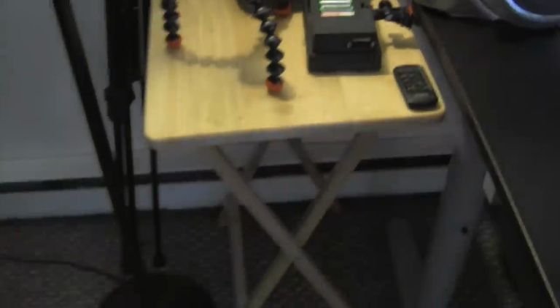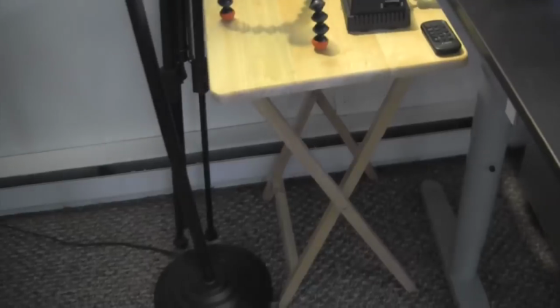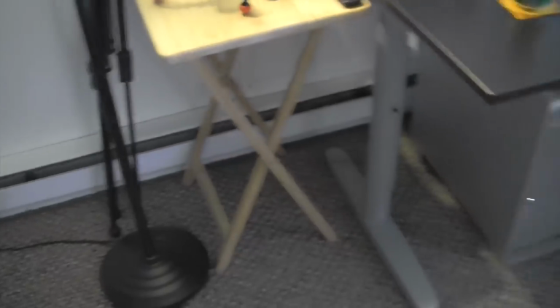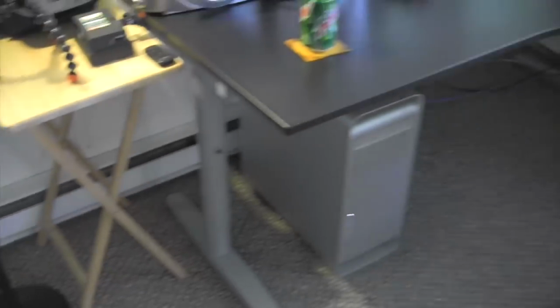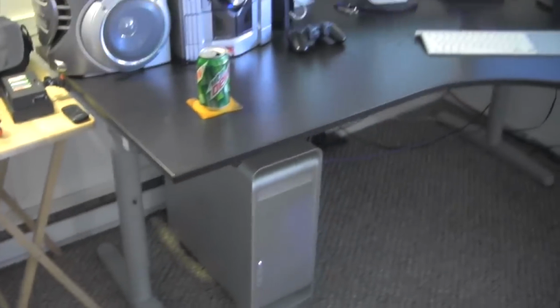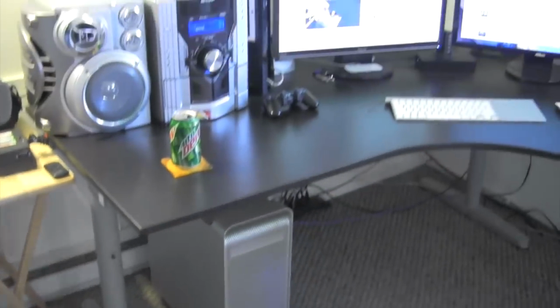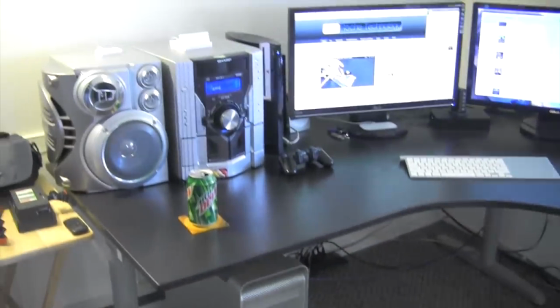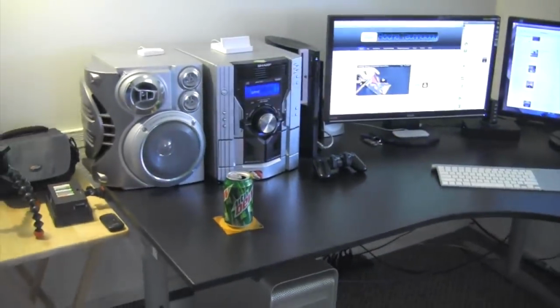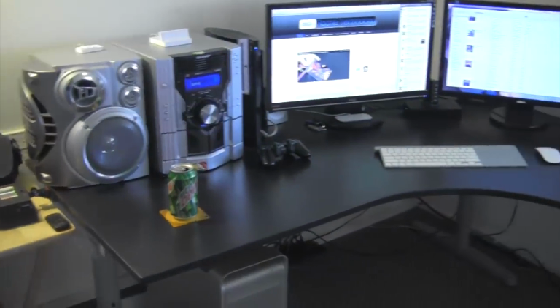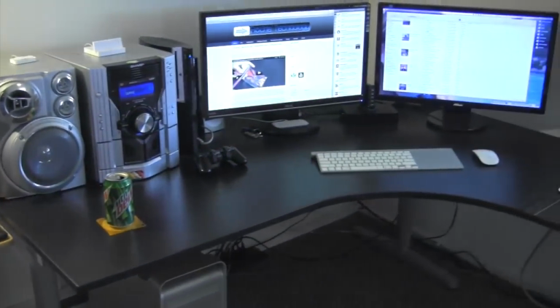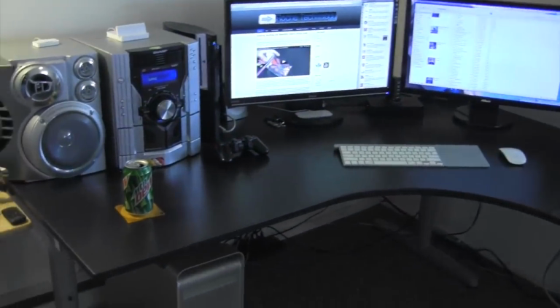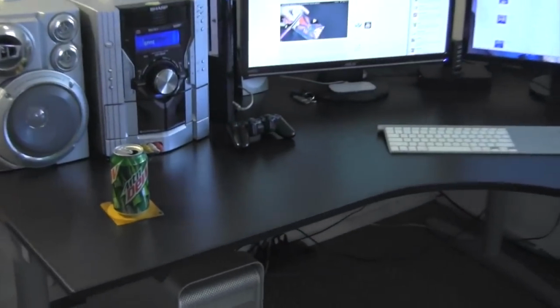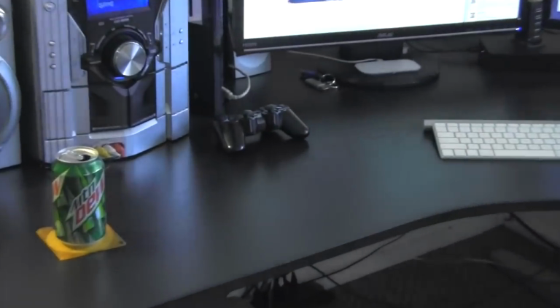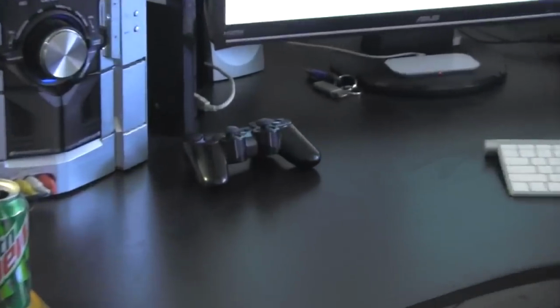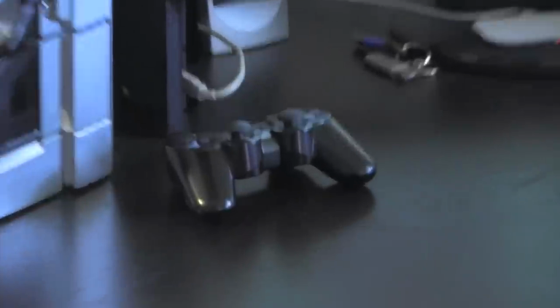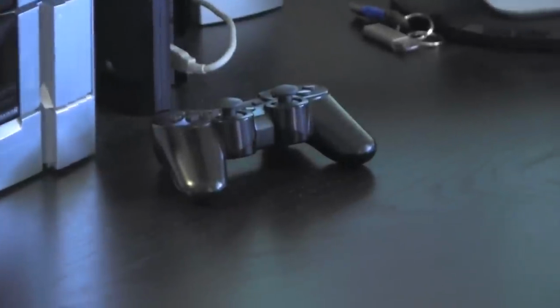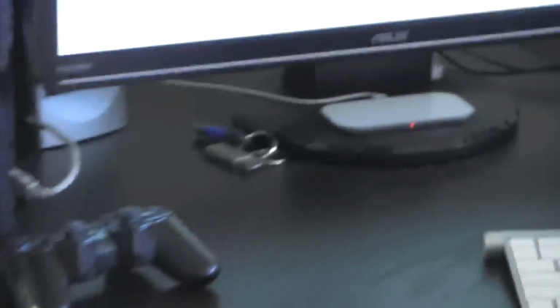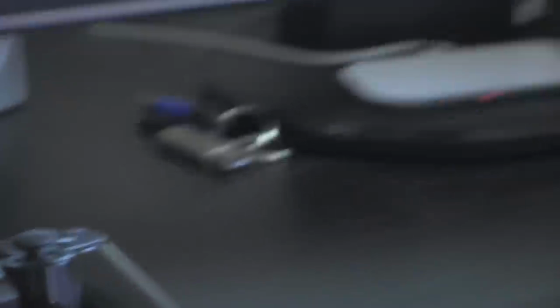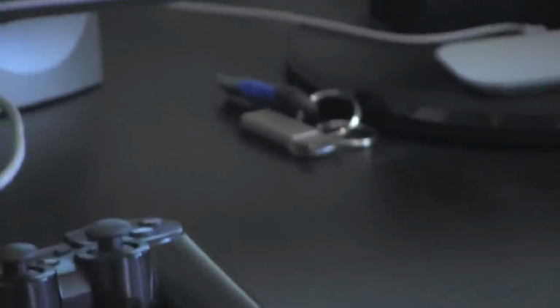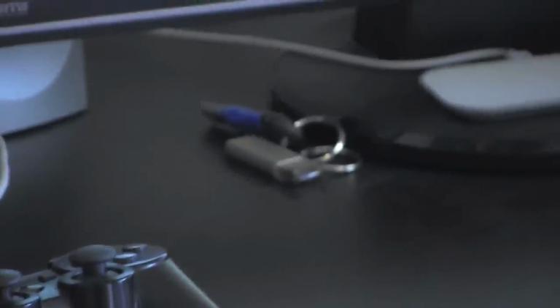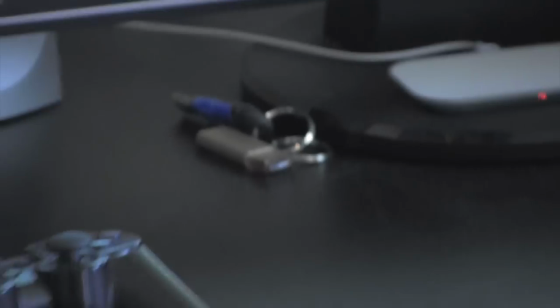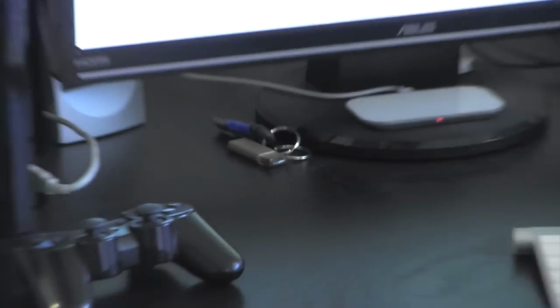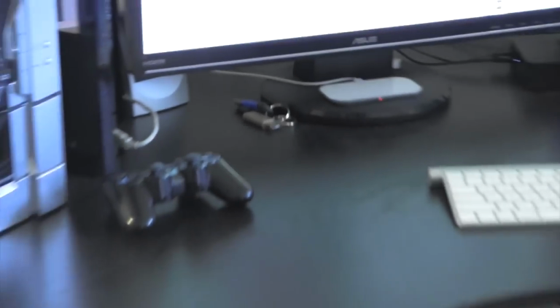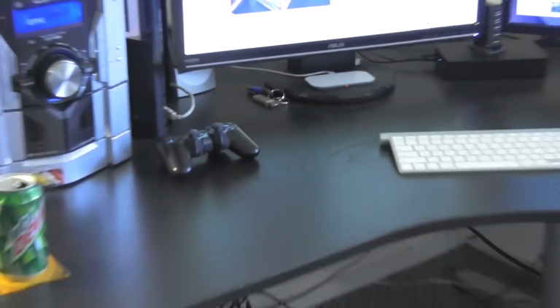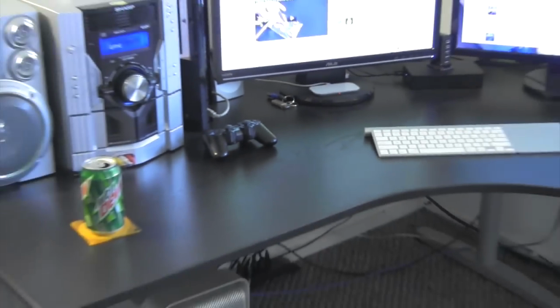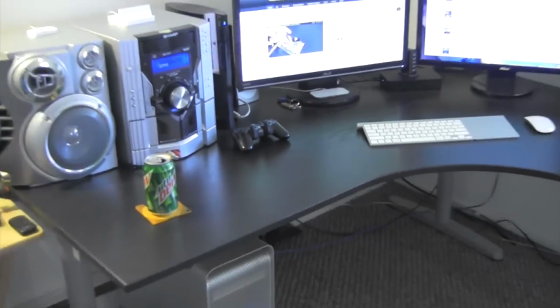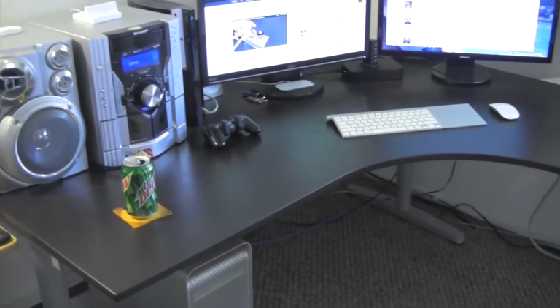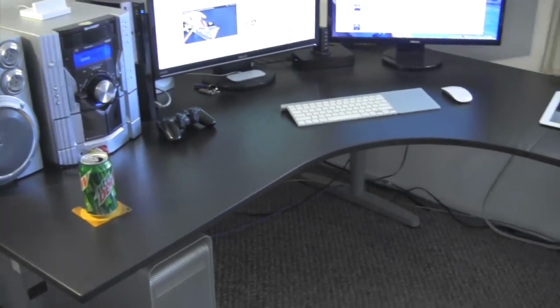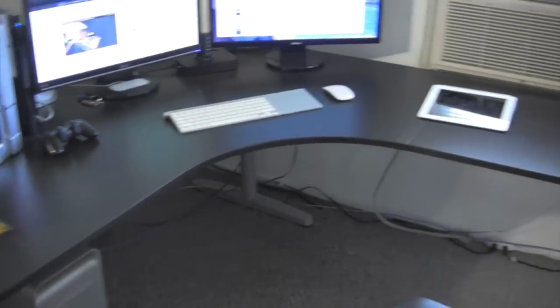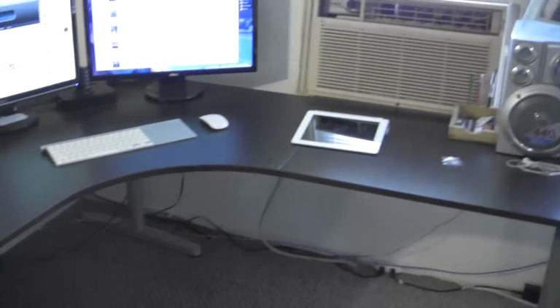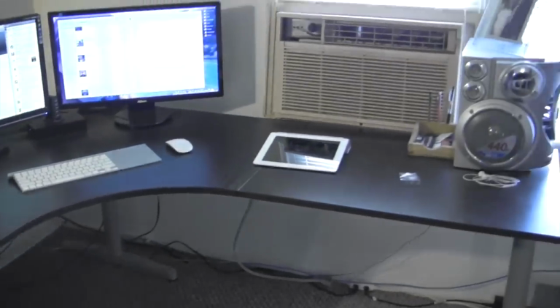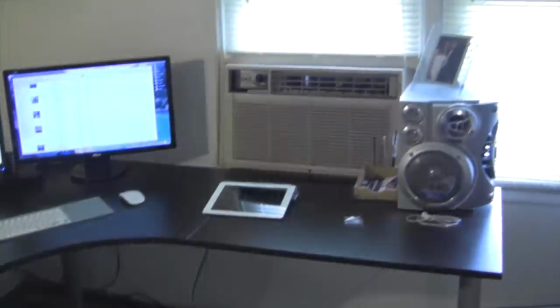That's pretty much it for the desk area. By the way, I also have a PS3 controller and two flash drives — one is a Chimera drive for the Hackintosh. If you don't know what that is and you're curious, go ahead and check out all my Hackintosh videos.